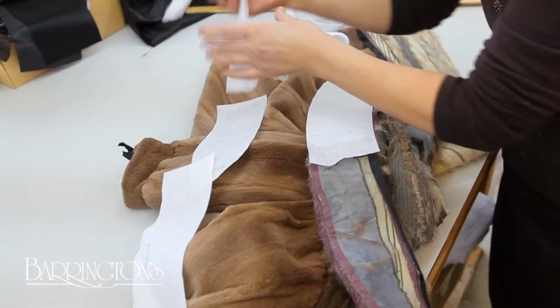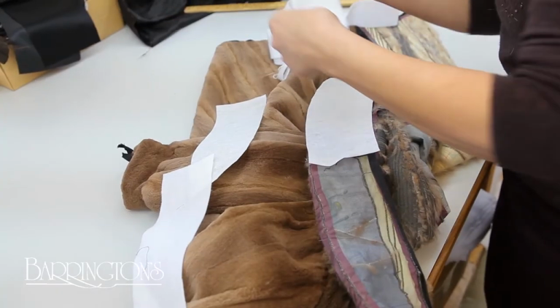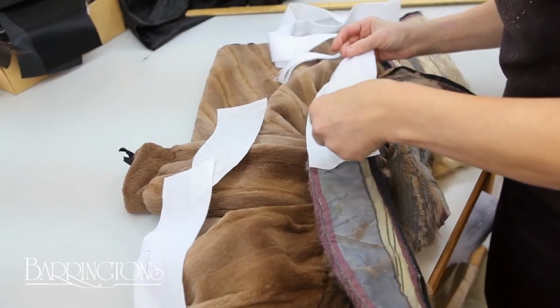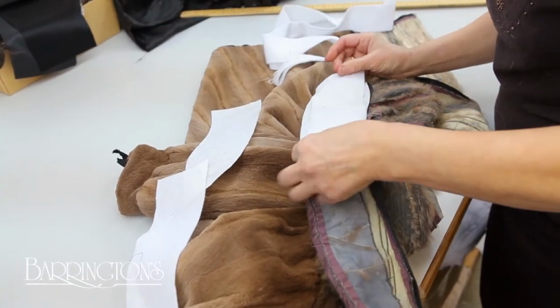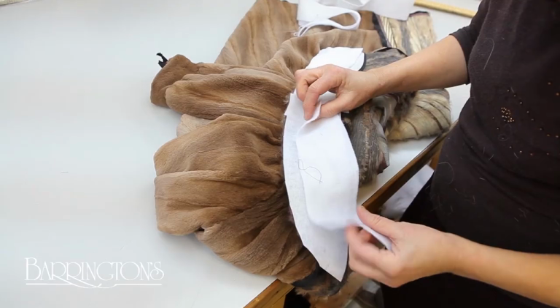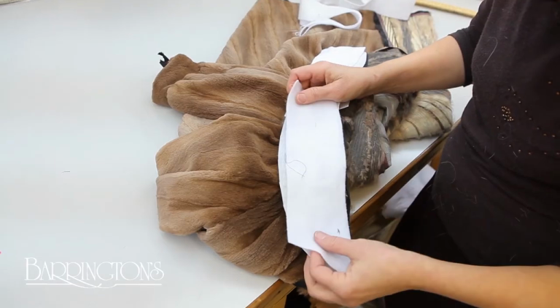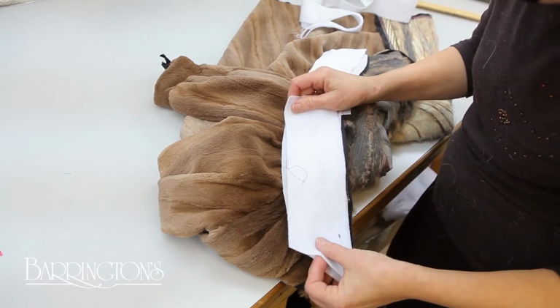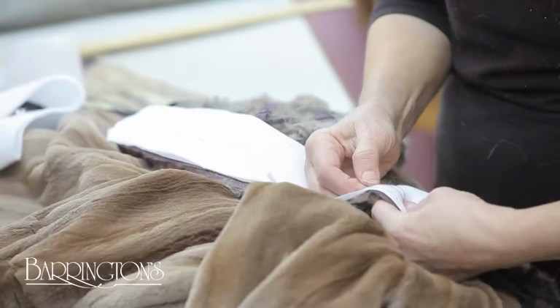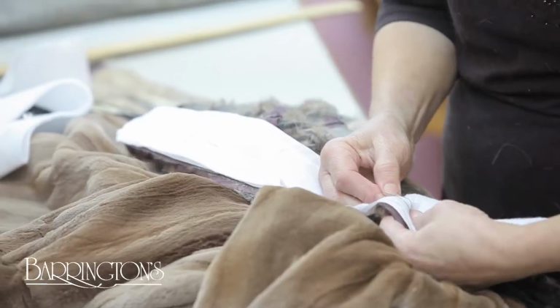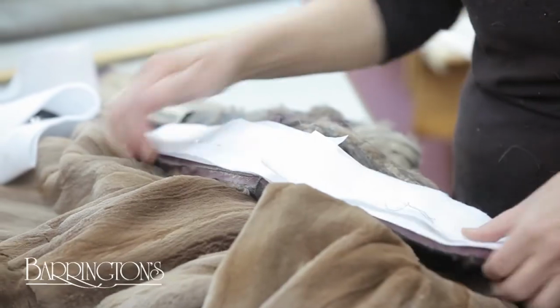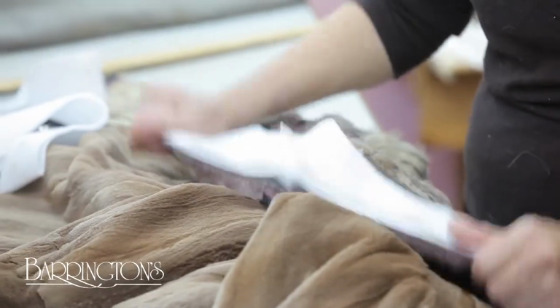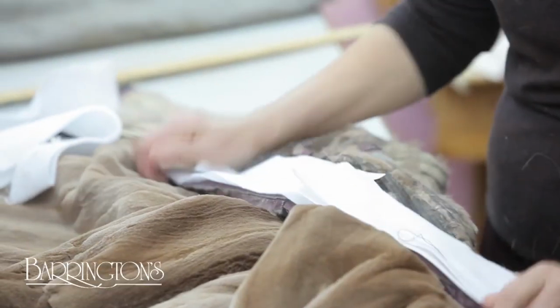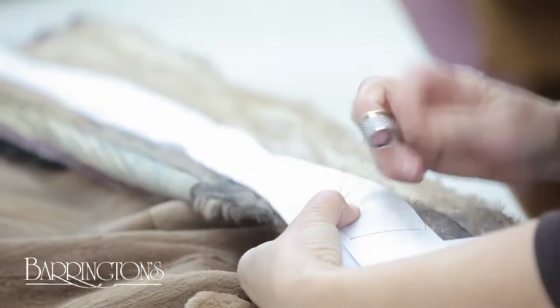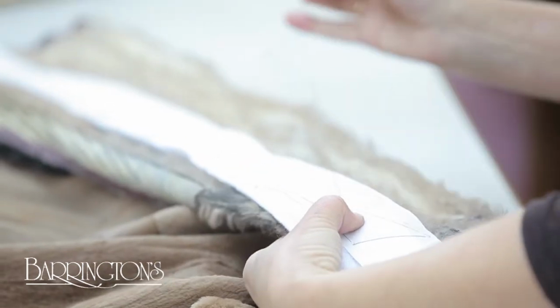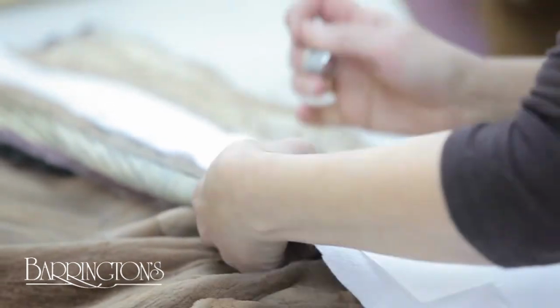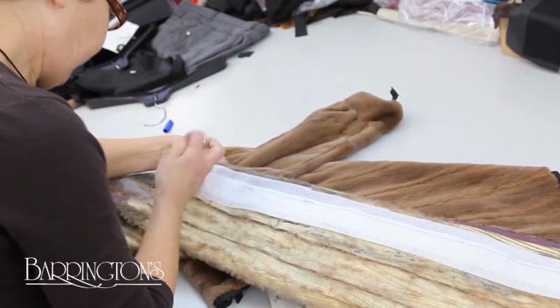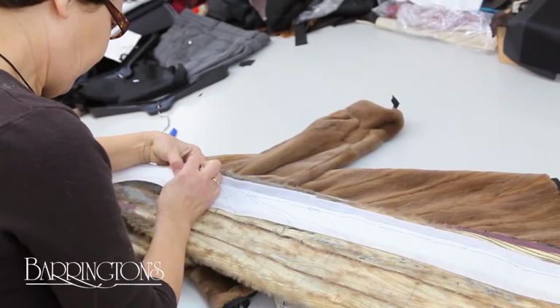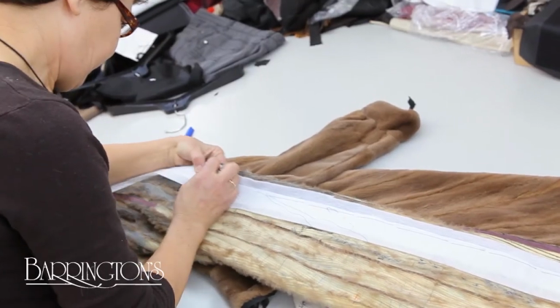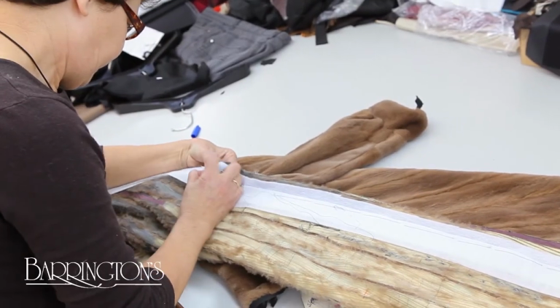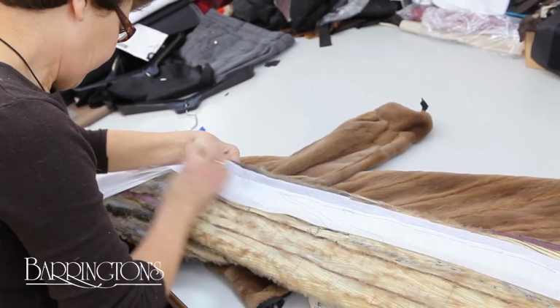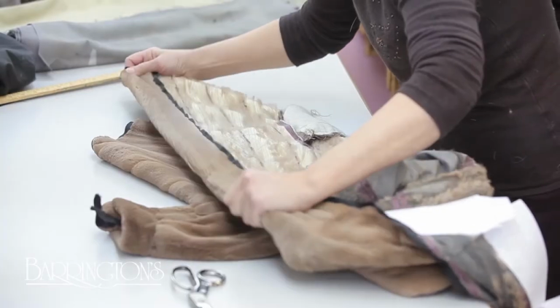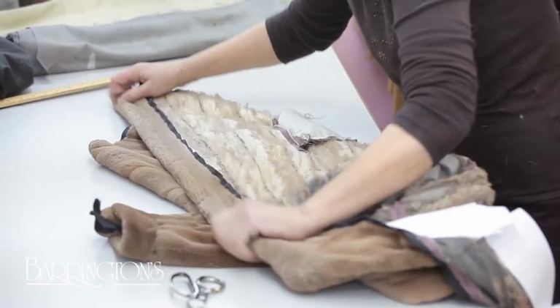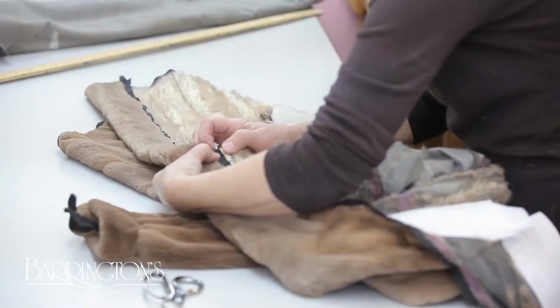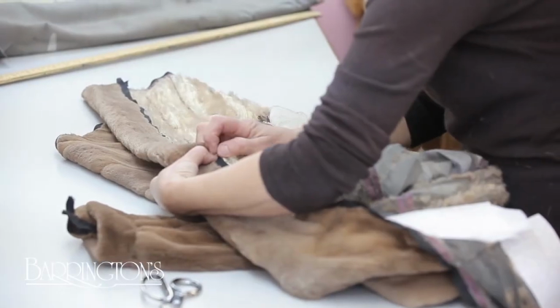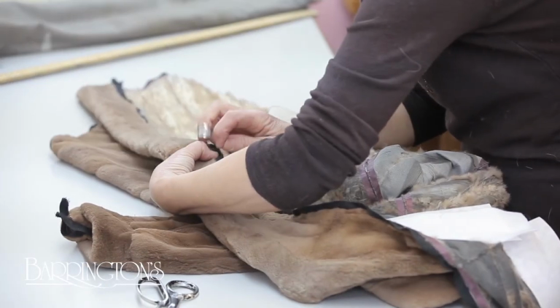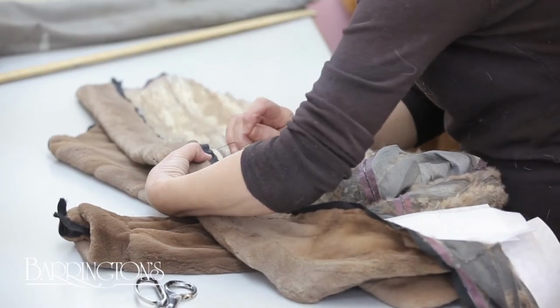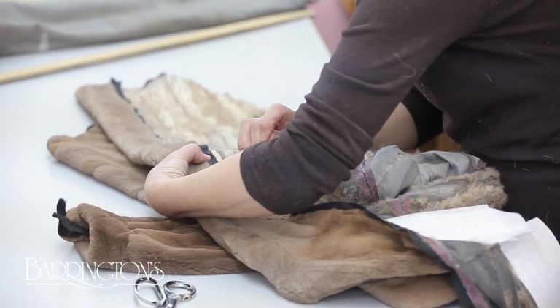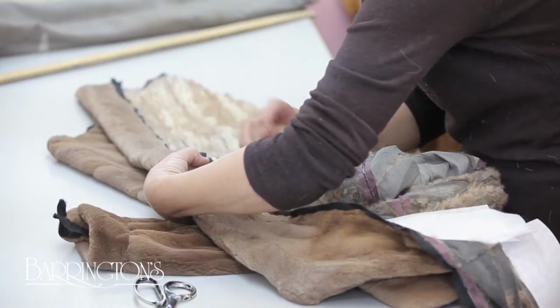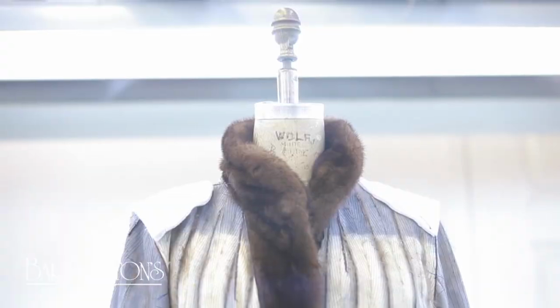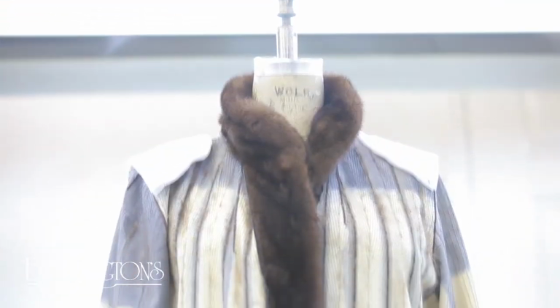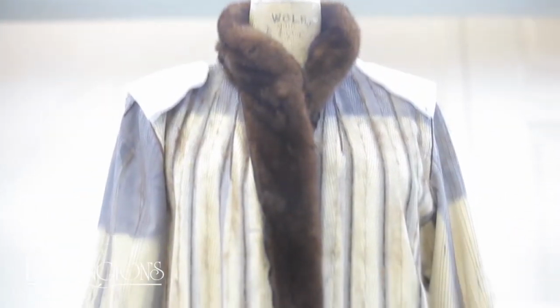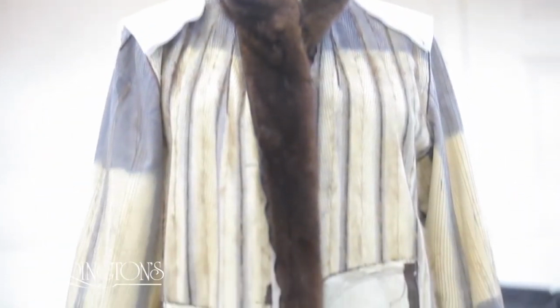Before the new lining is sewn in, the front edges of the garment are built up by tacking batting on the inside edging. This will add structure and help the fur hold its shape as the lining is put in.